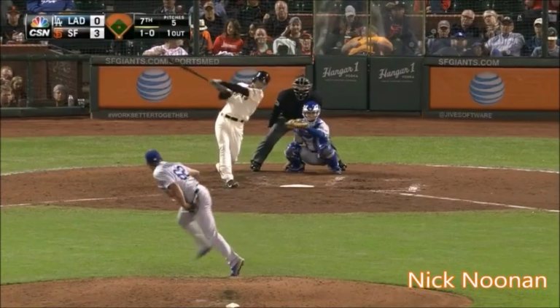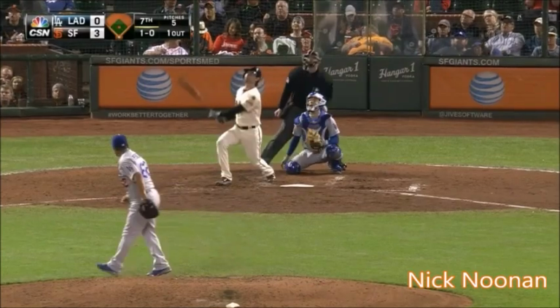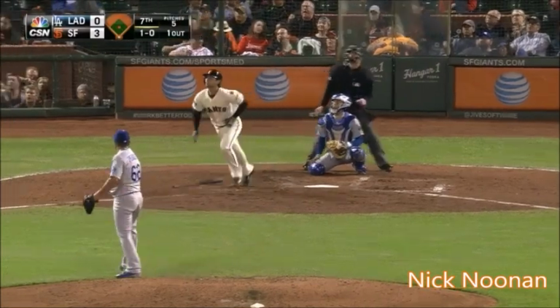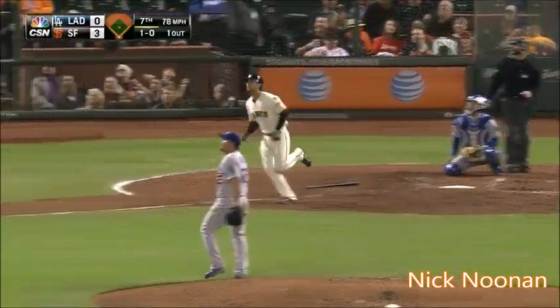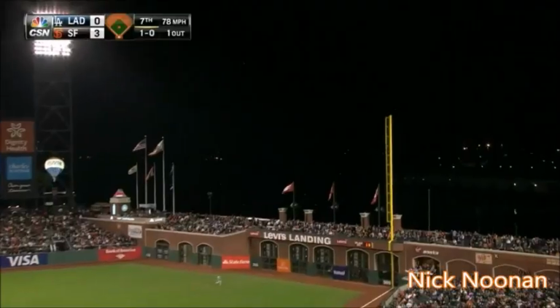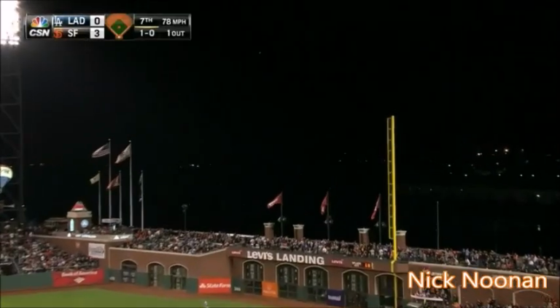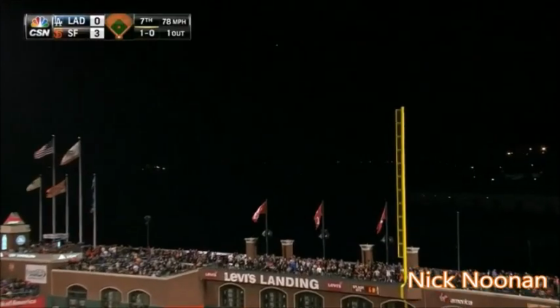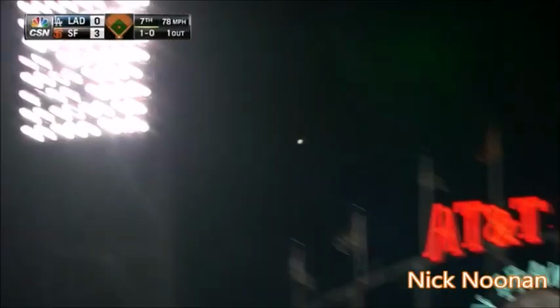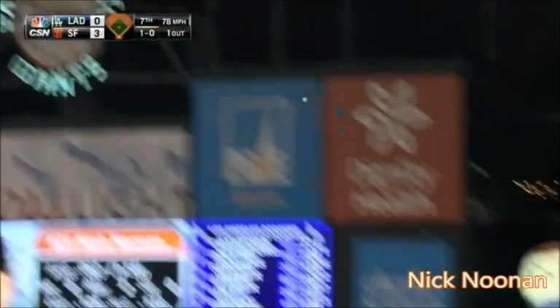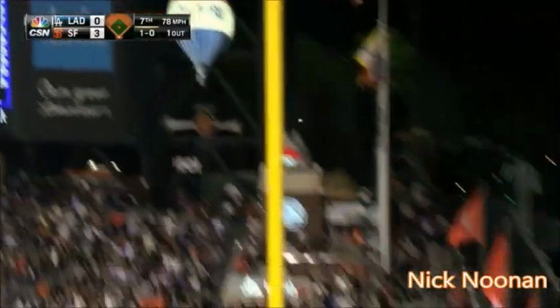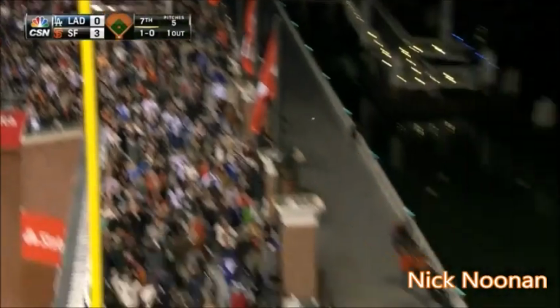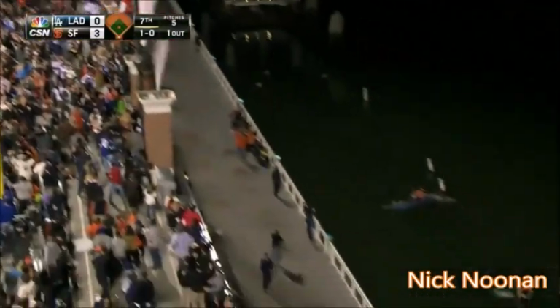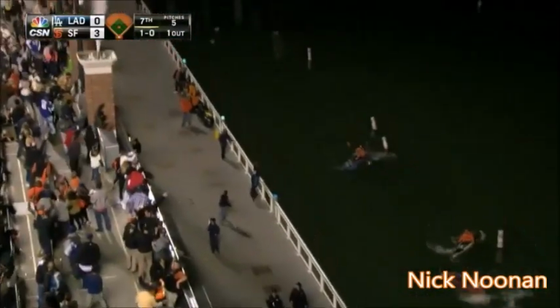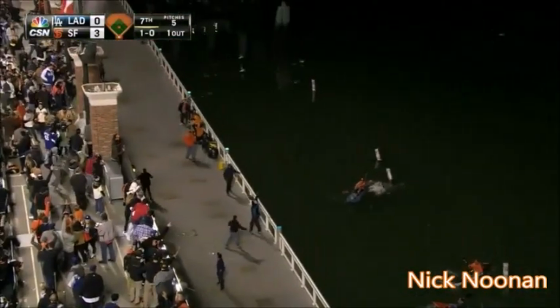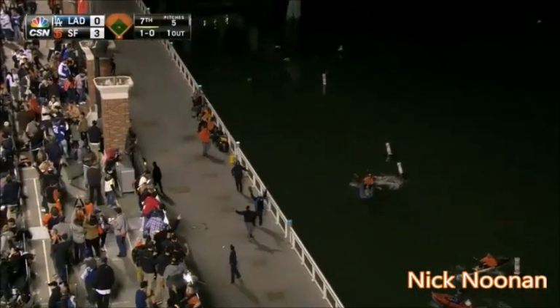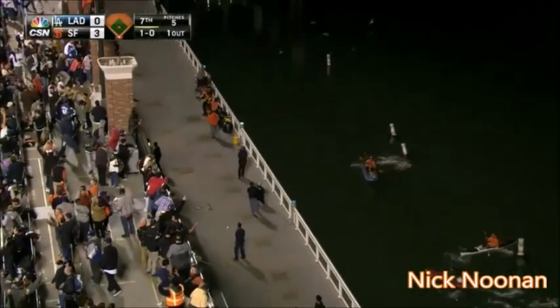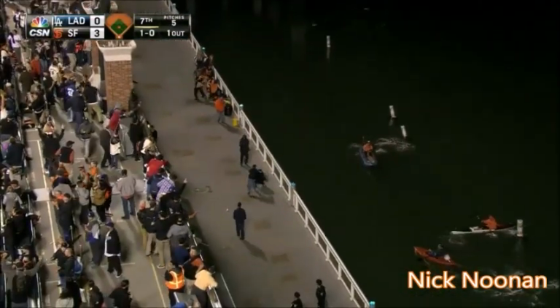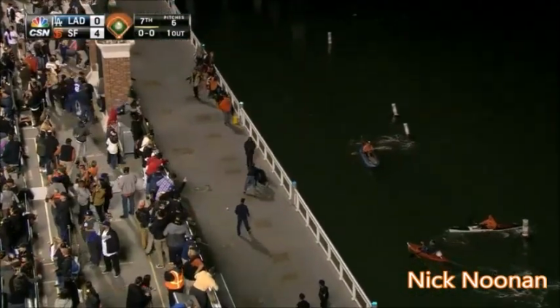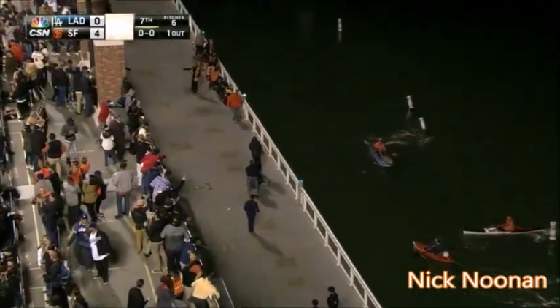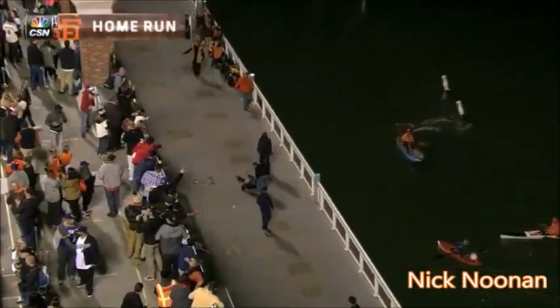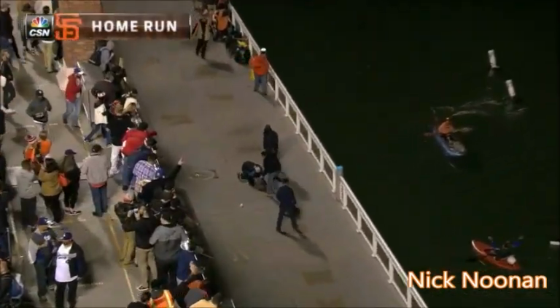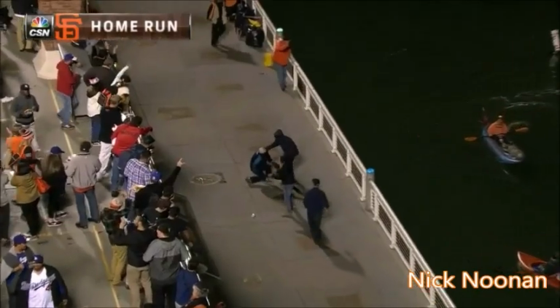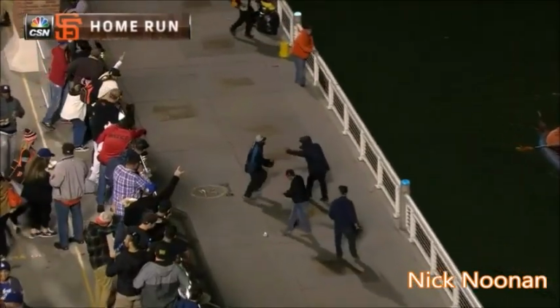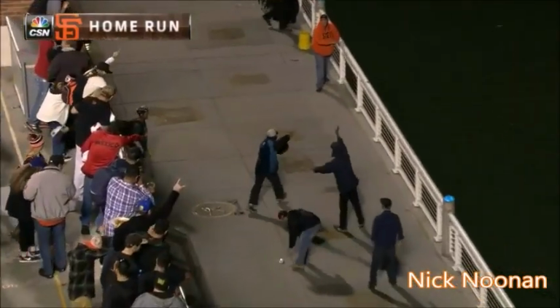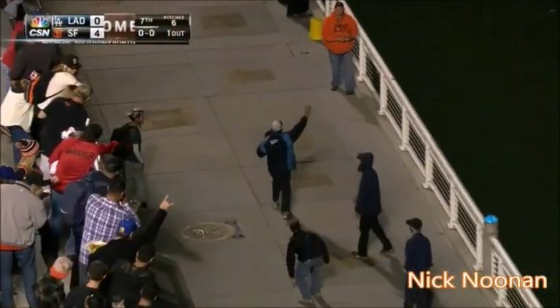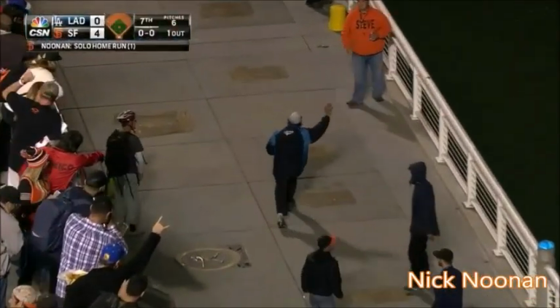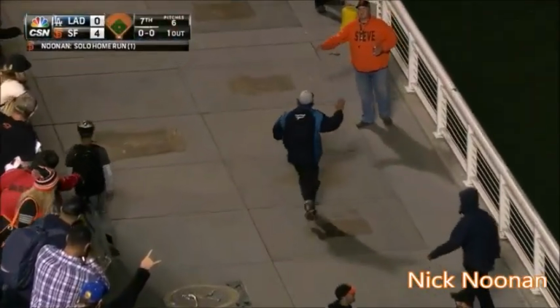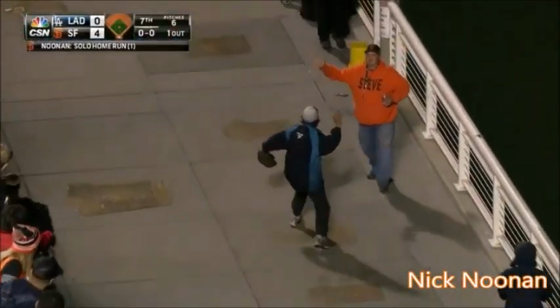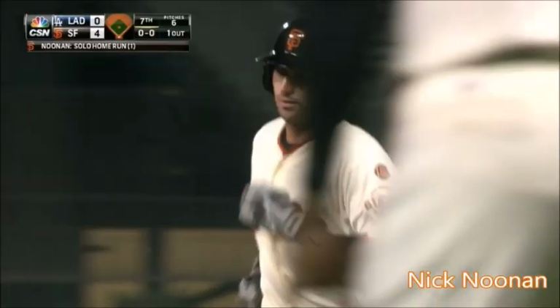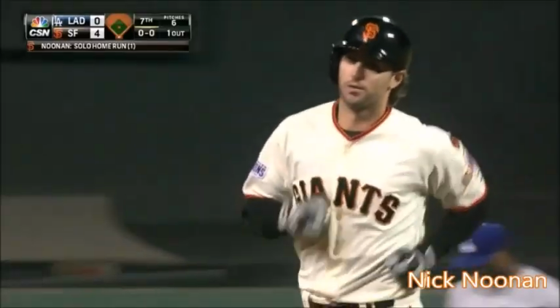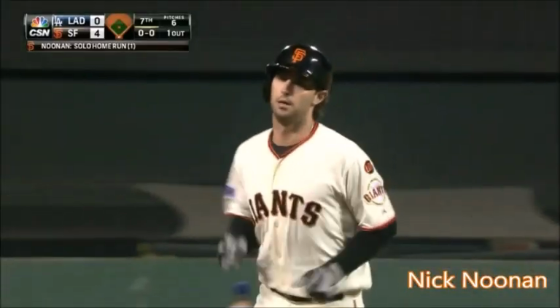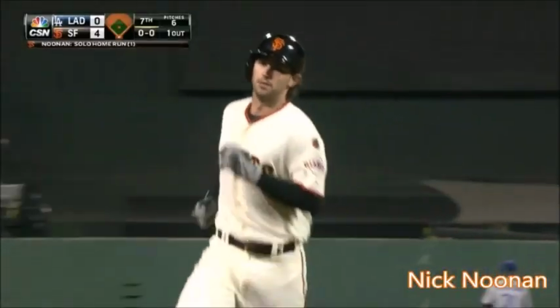High drive! Right field! And it is out of here! And it's 4-0.